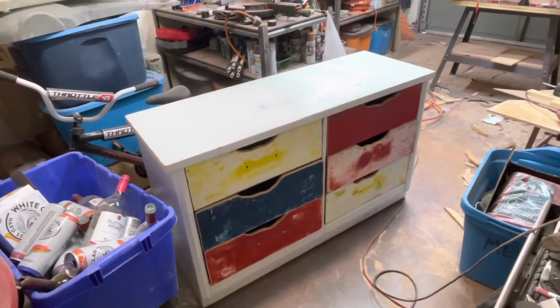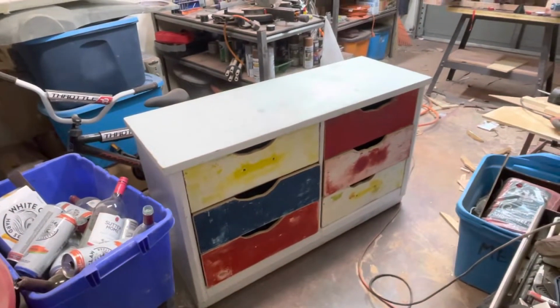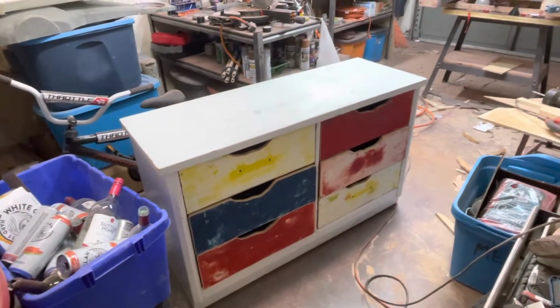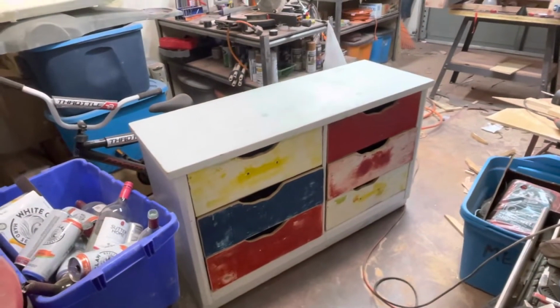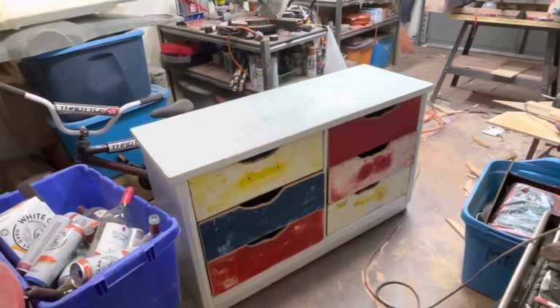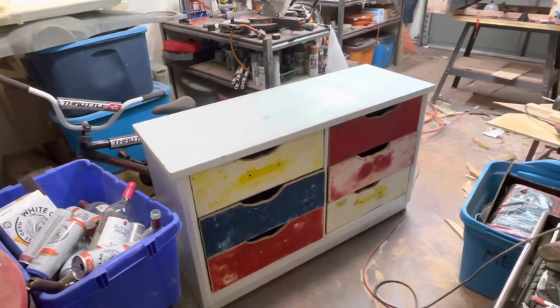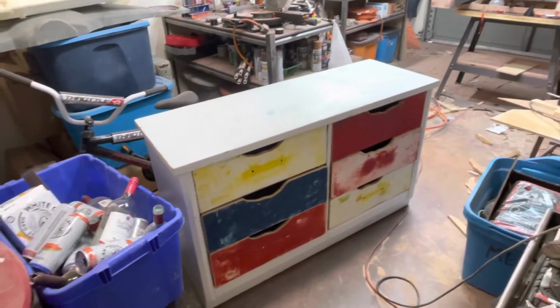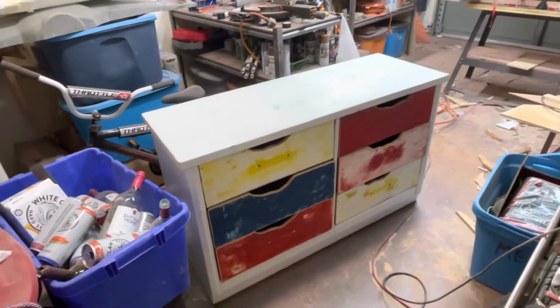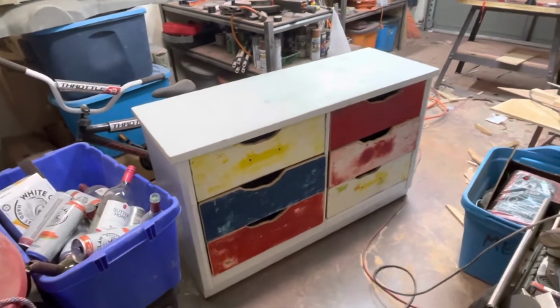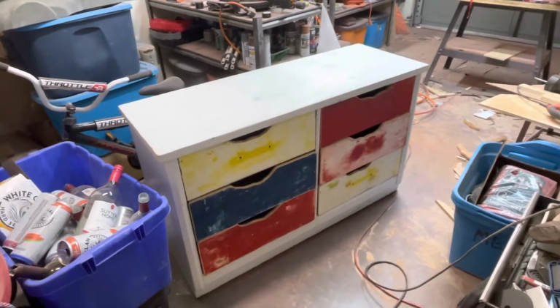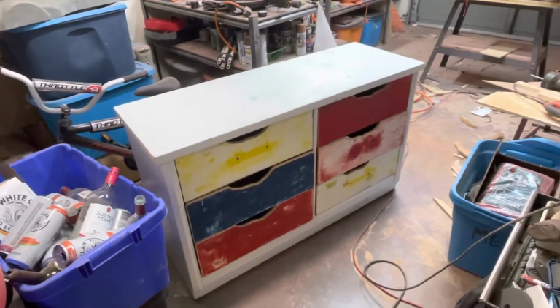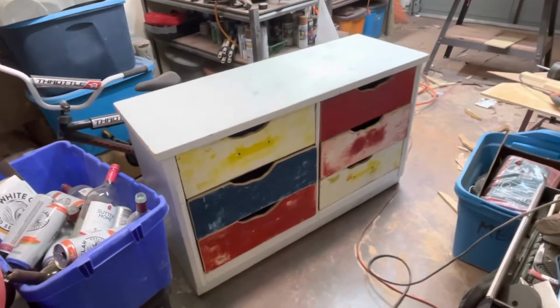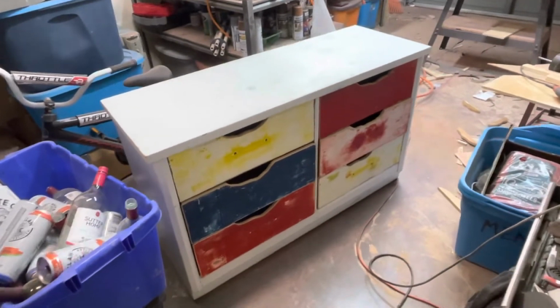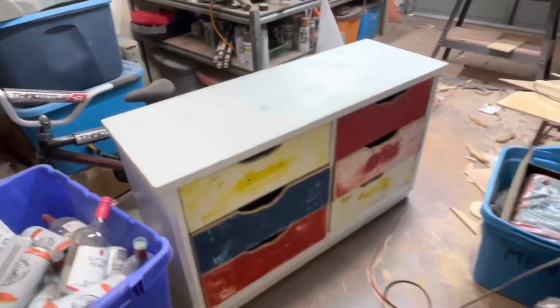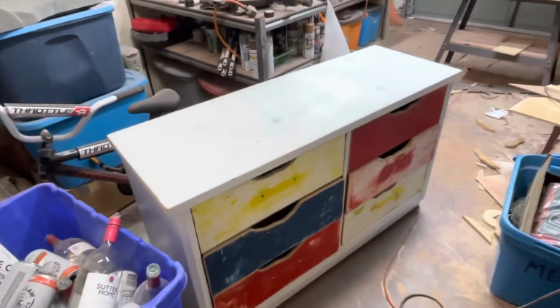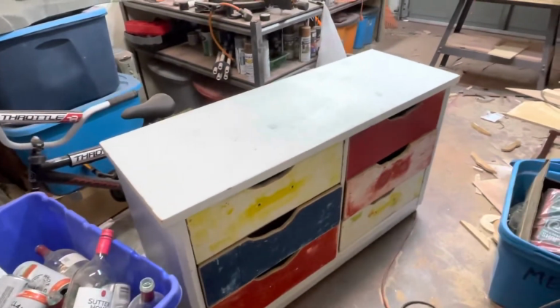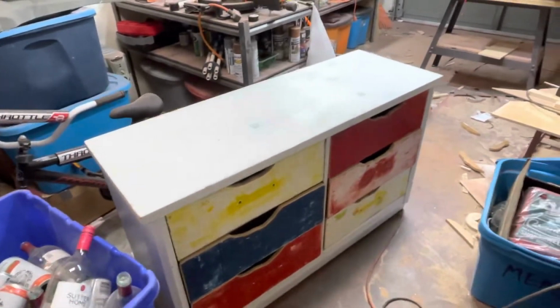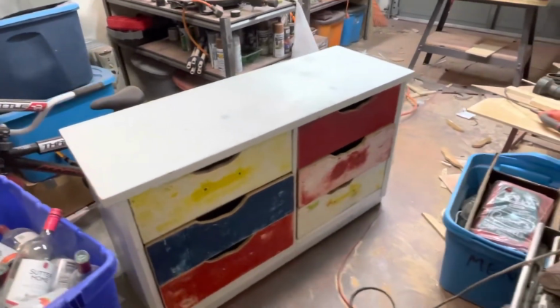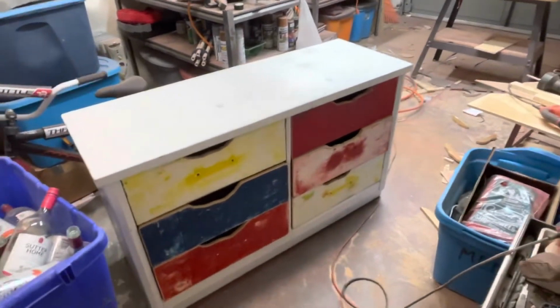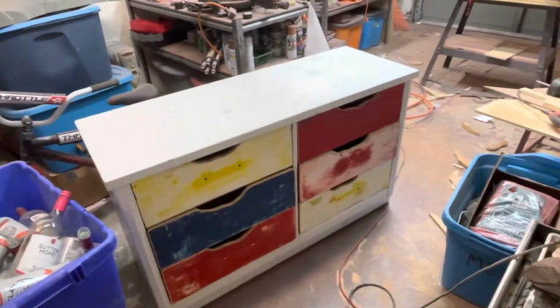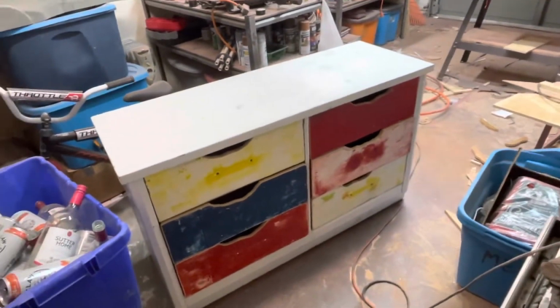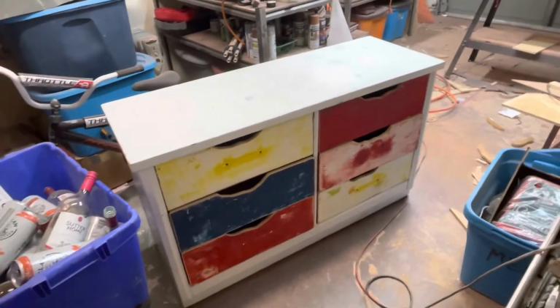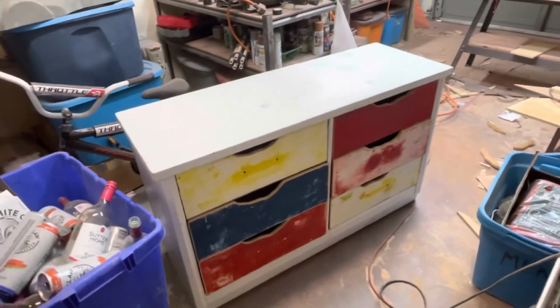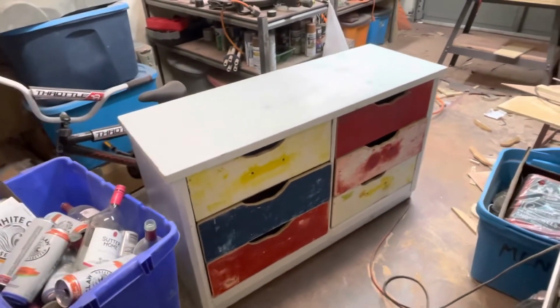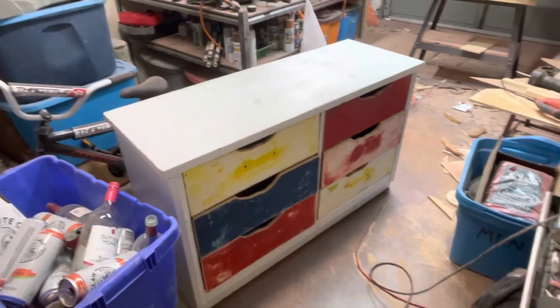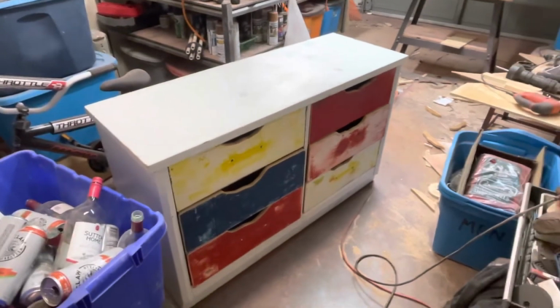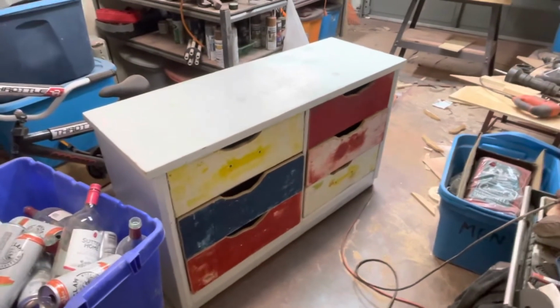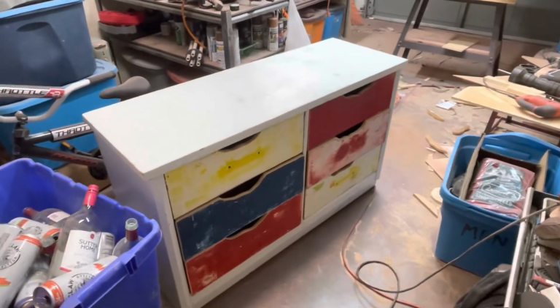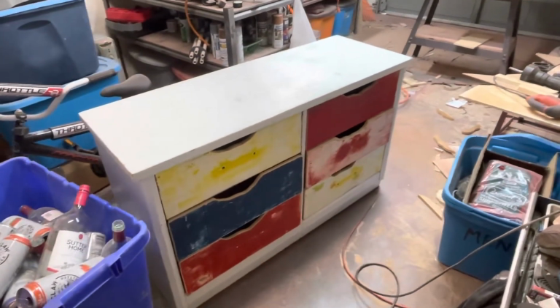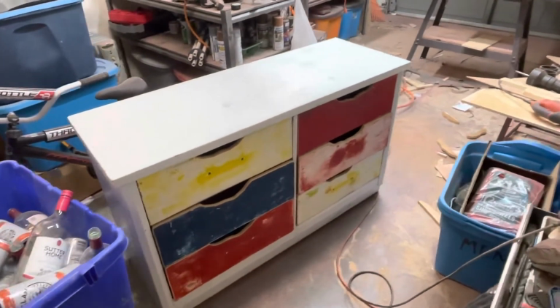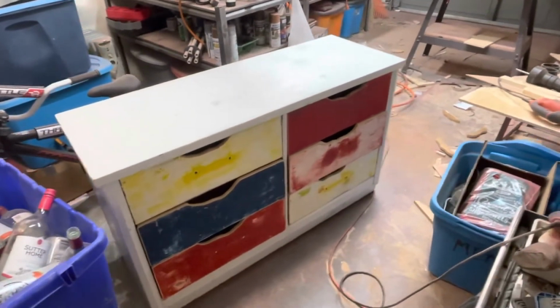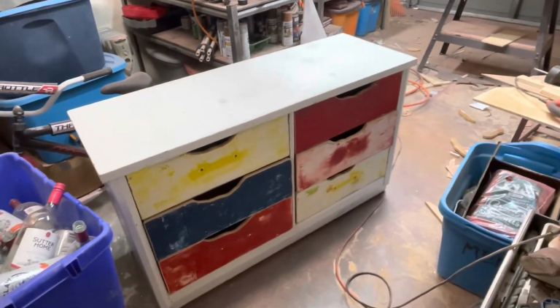Depending on who likes it, I'll probably give it away or sell it or something. Initially it's for my wife, but I don't know that rustic is her style. So anyway, we'll see what goes.